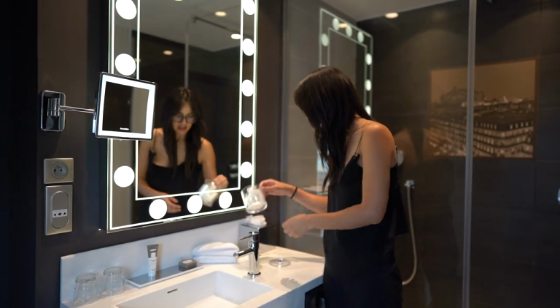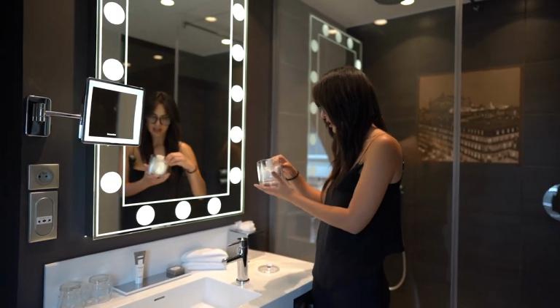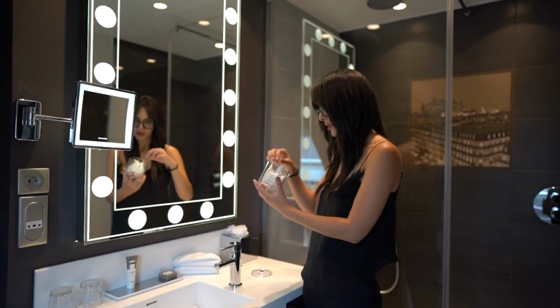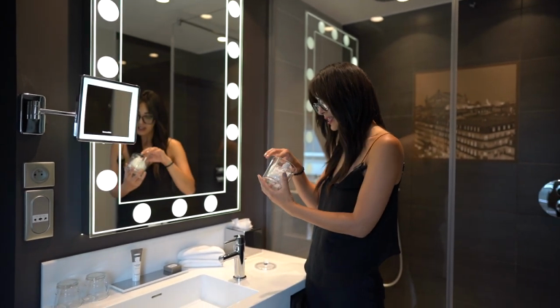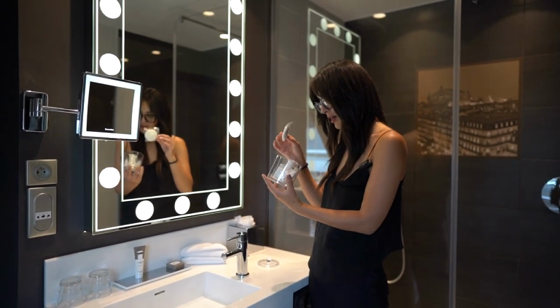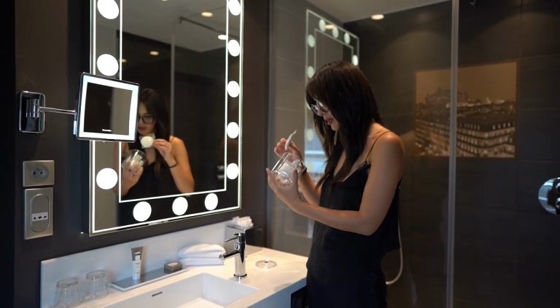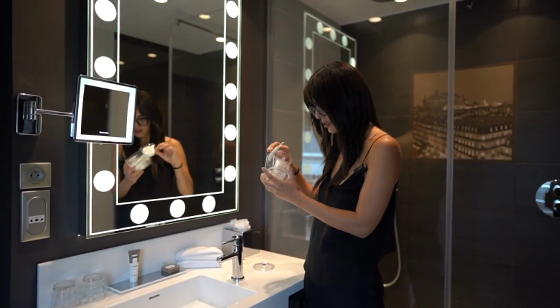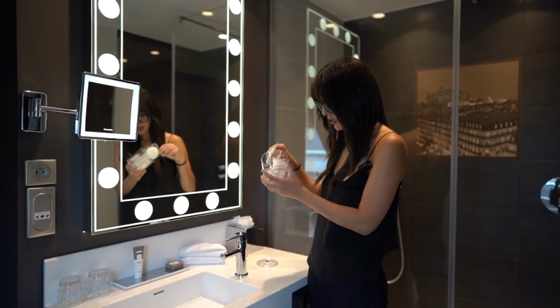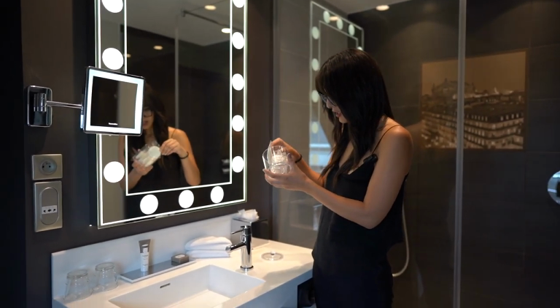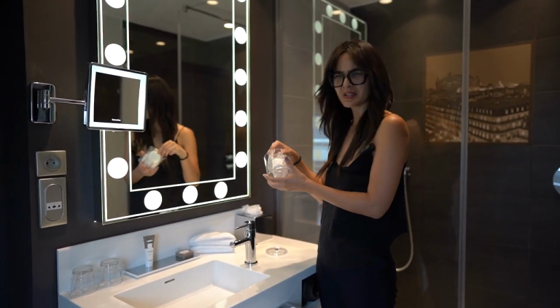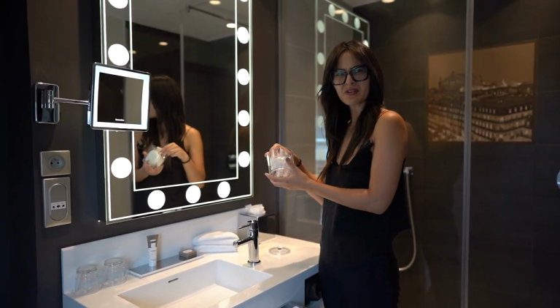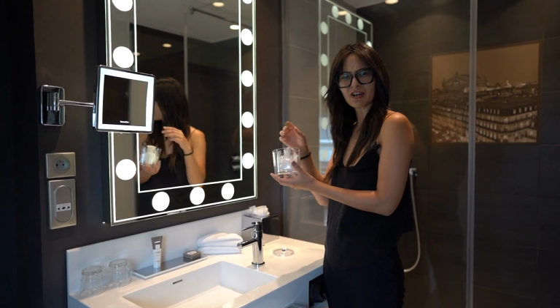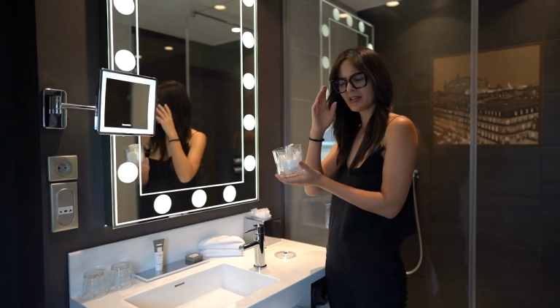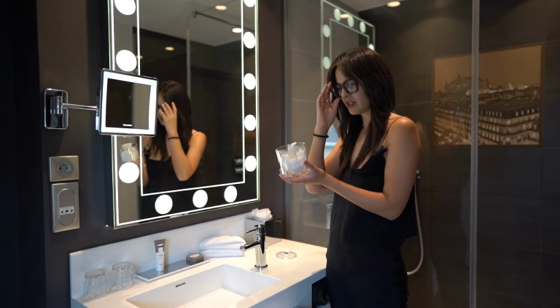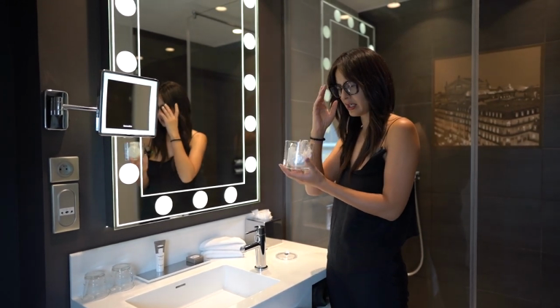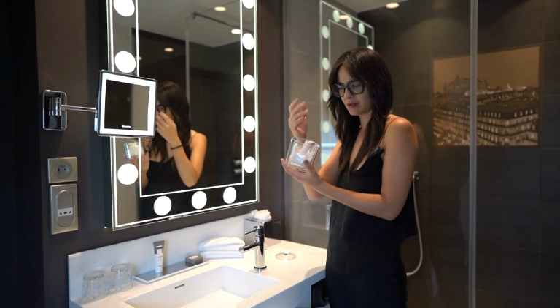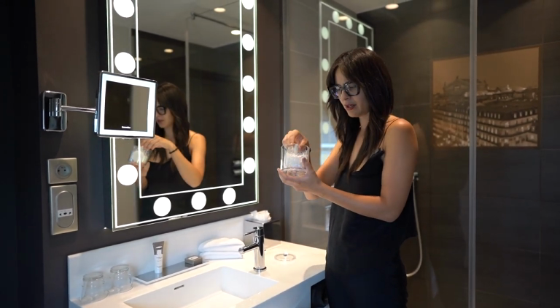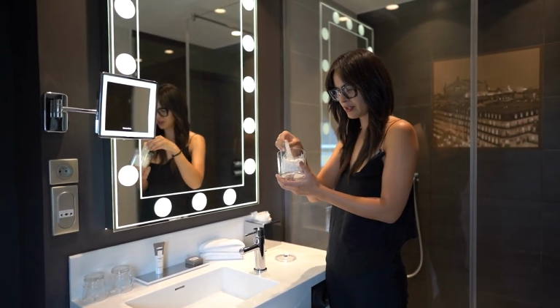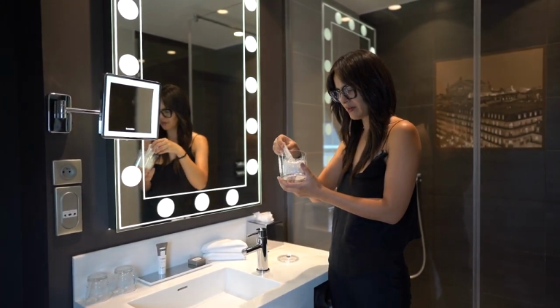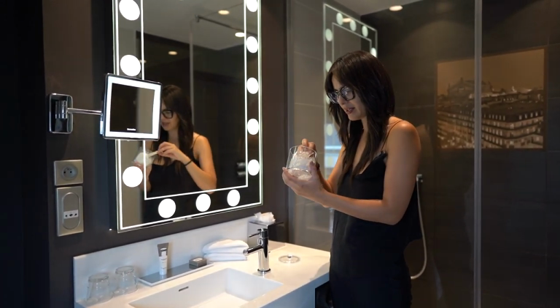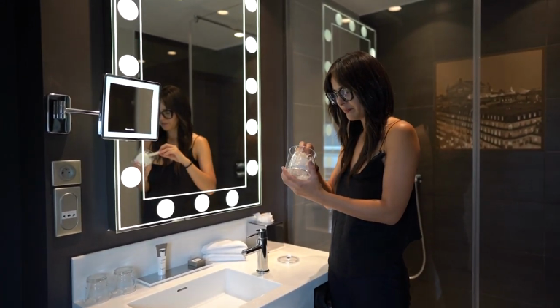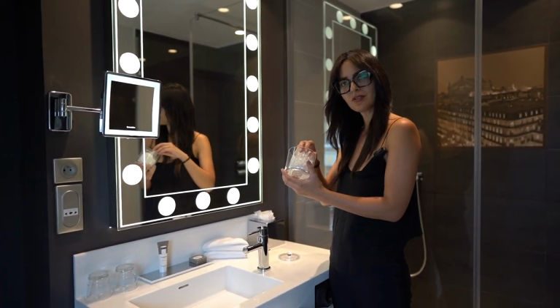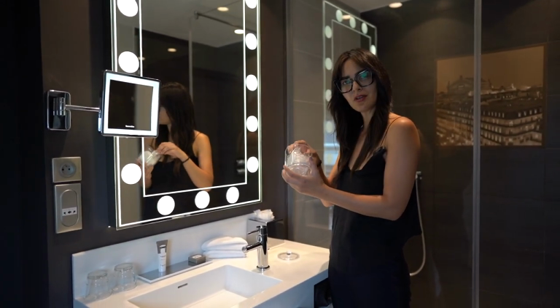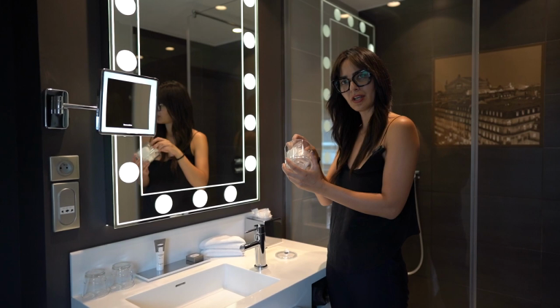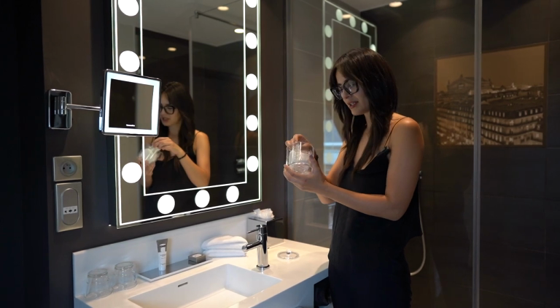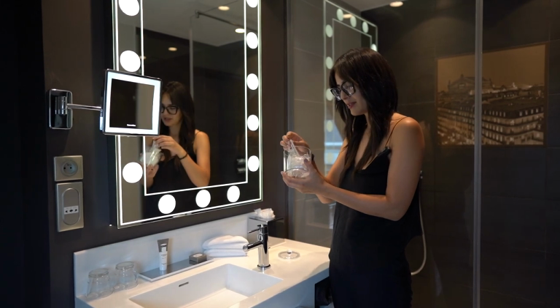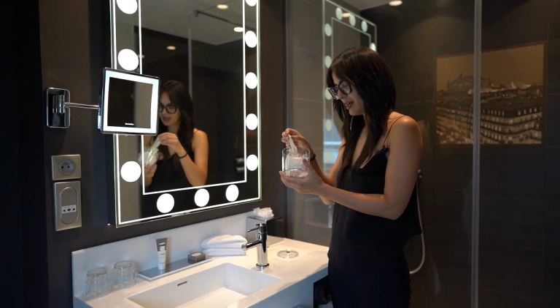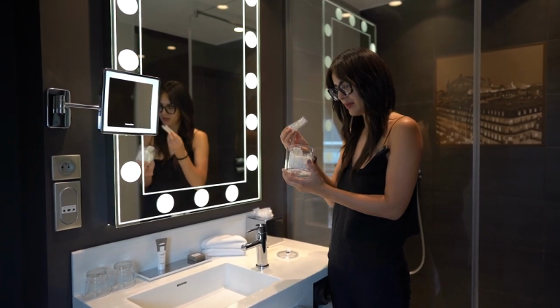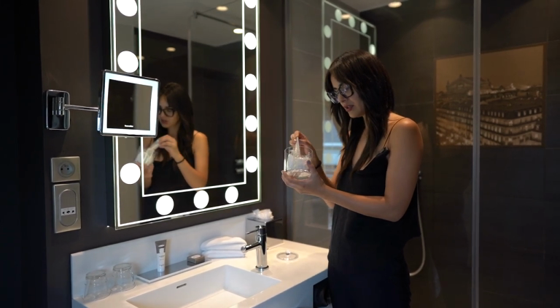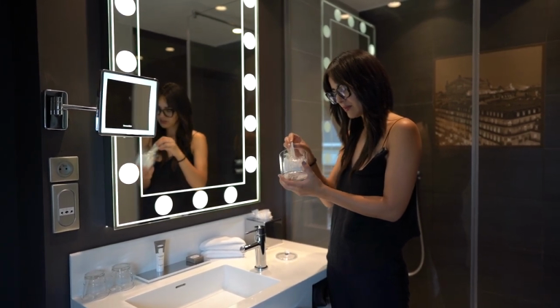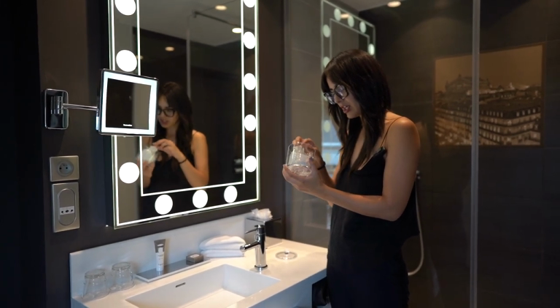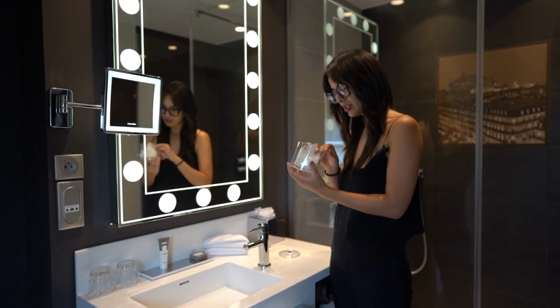There are lots of cotton balls, shower caps — anyone ever use a shower cap? I never use one but a lot of hotels still provide them. There are lots of q-tips, which I appreciate.